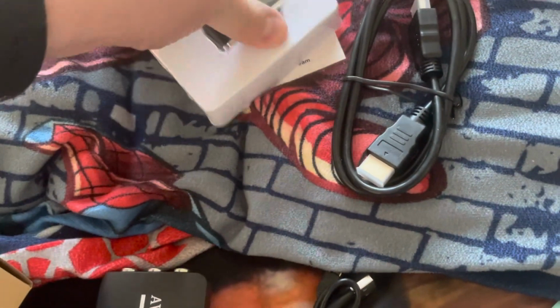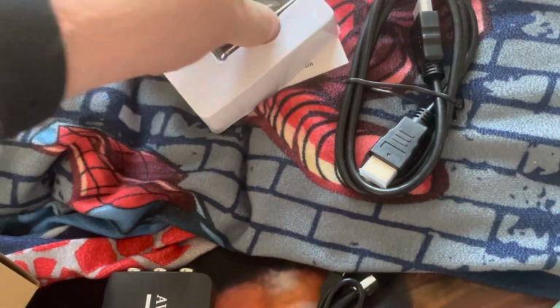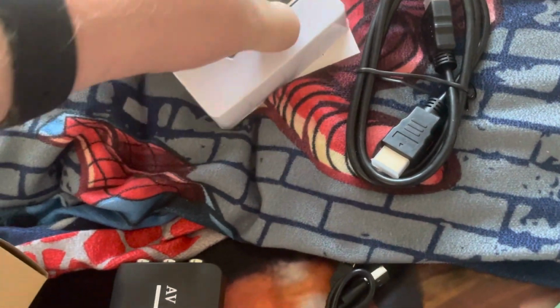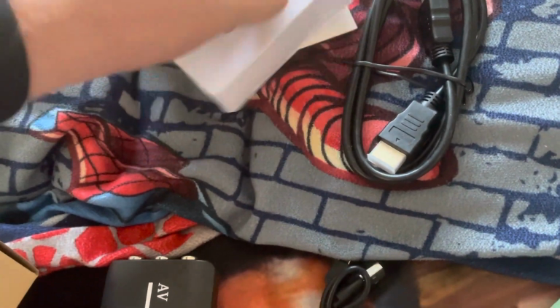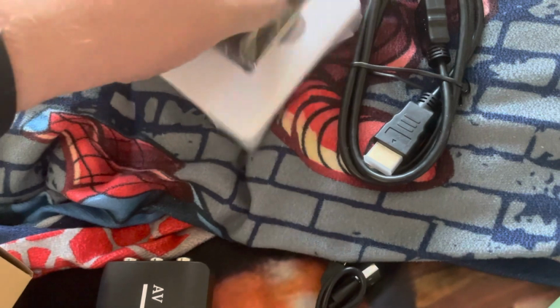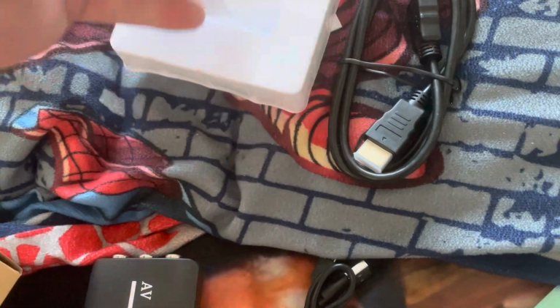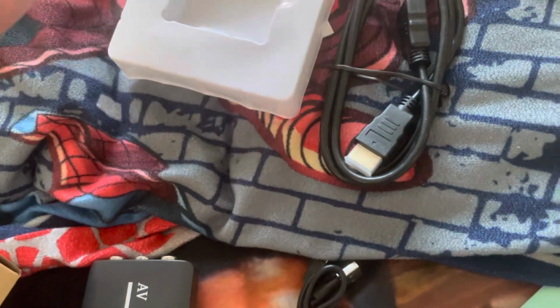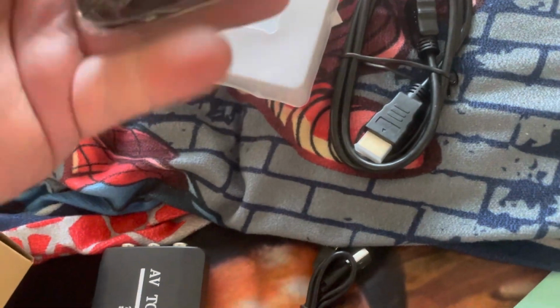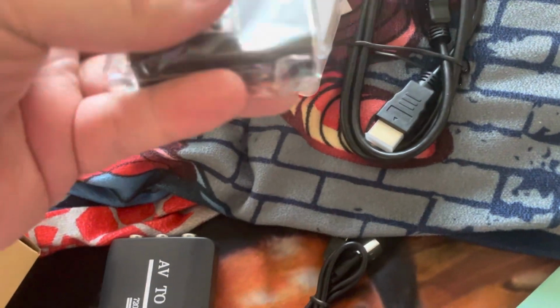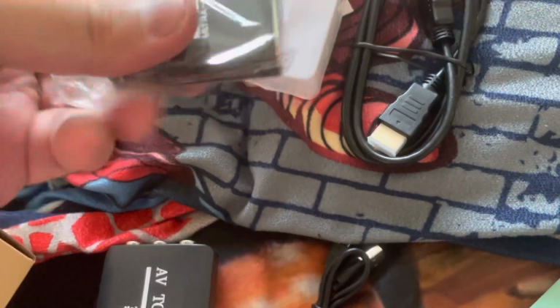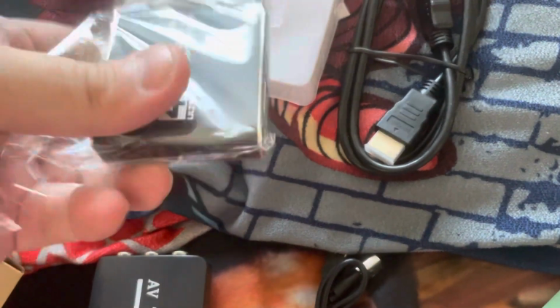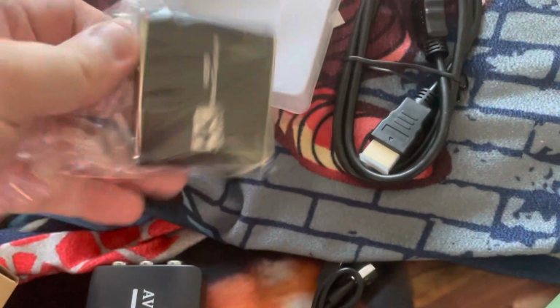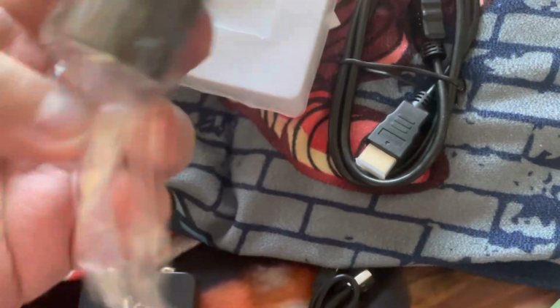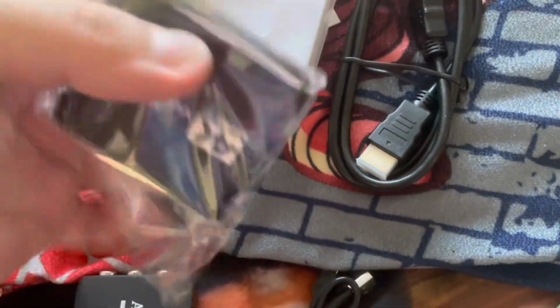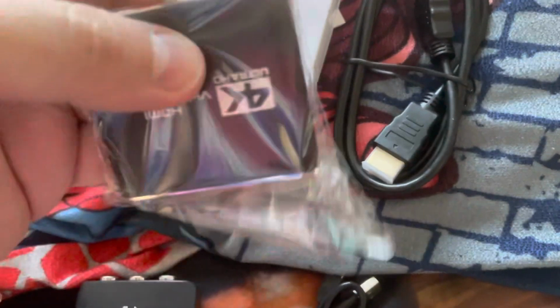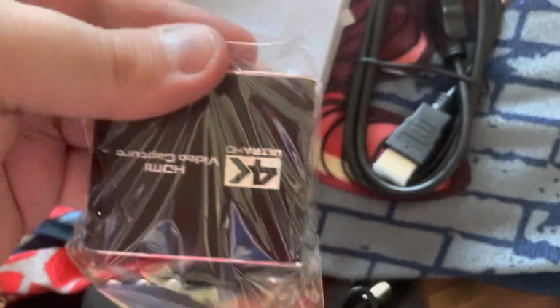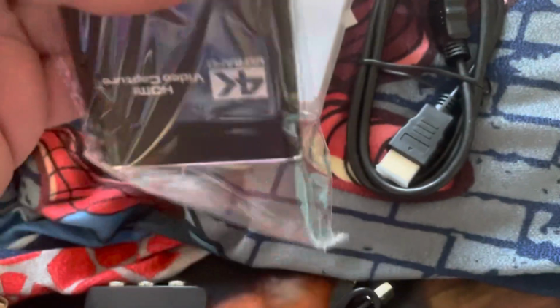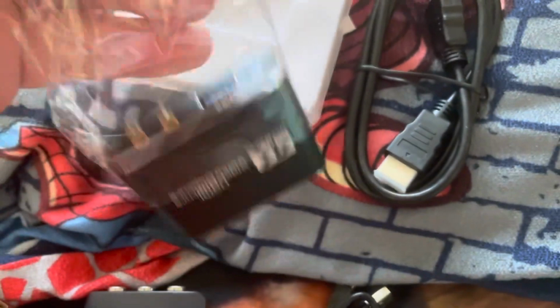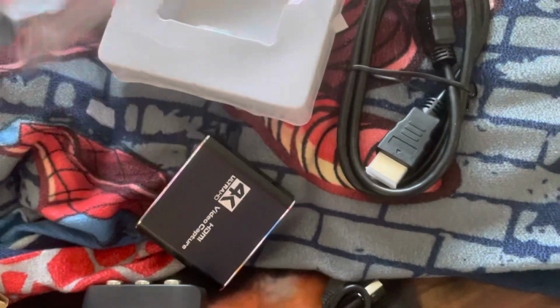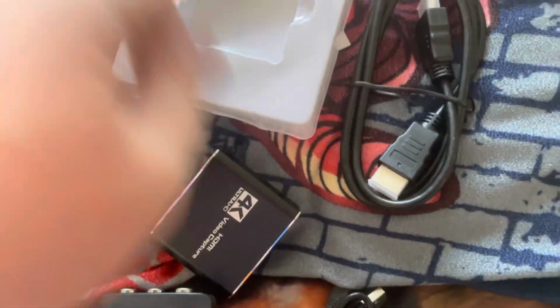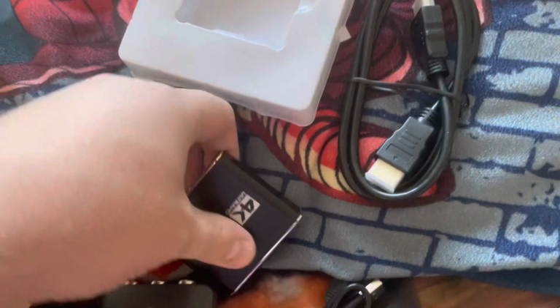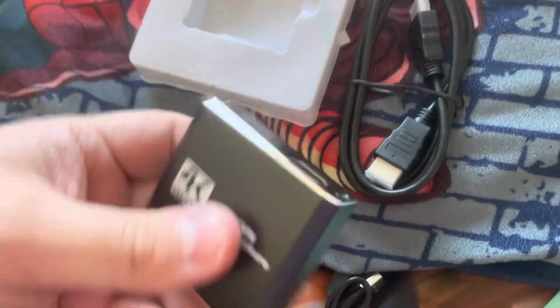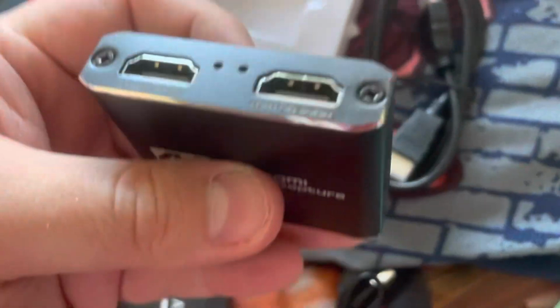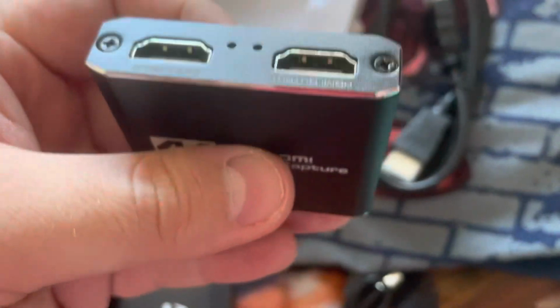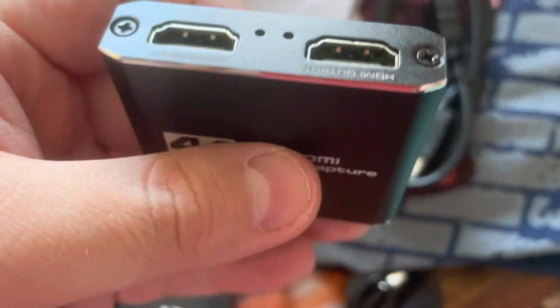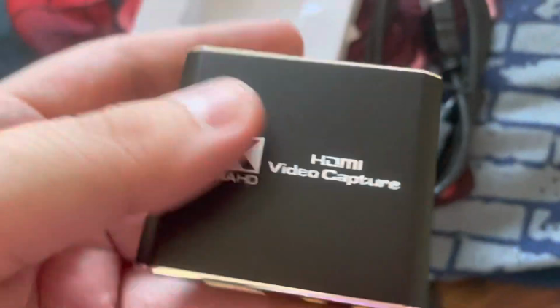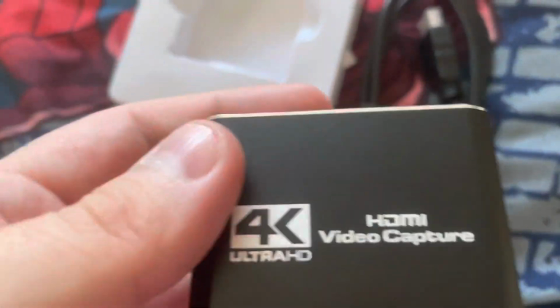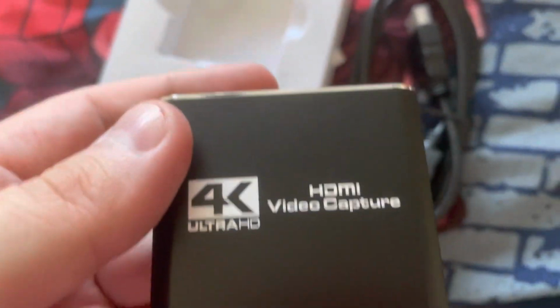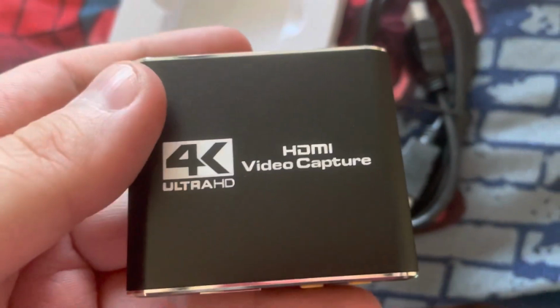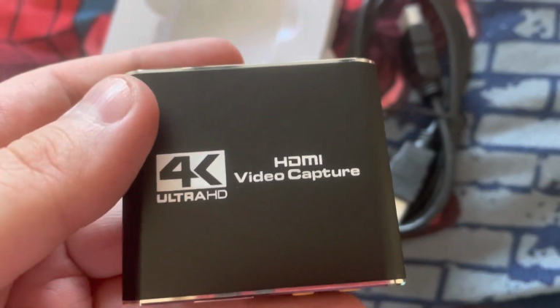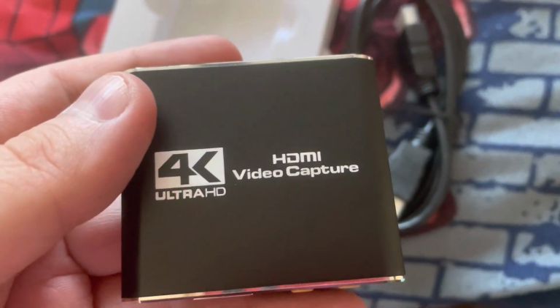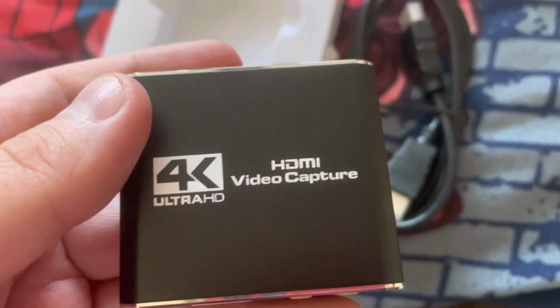It's a lot smaller than I thought it would be, but I'm going to test out this stuff for streaming and video capture.